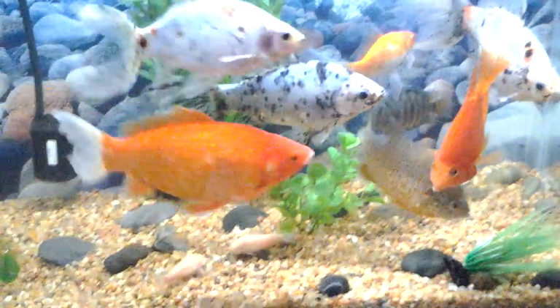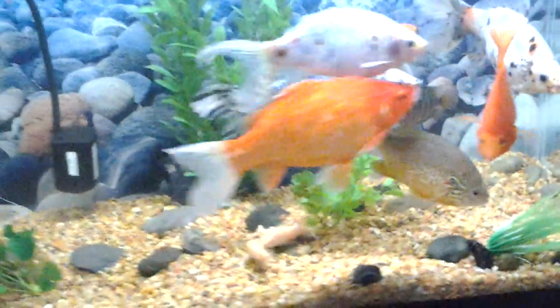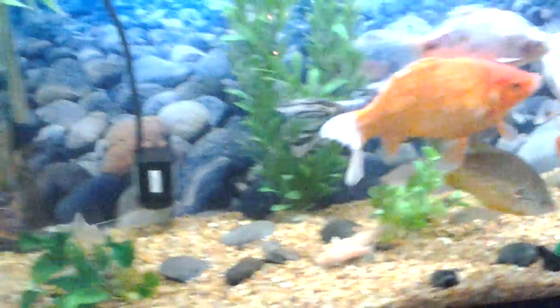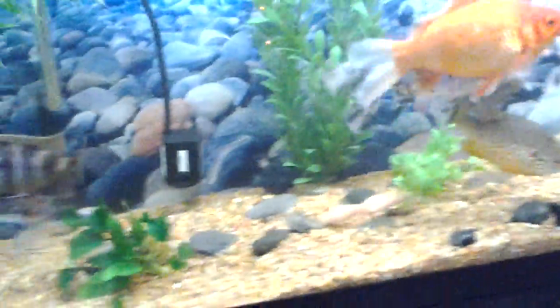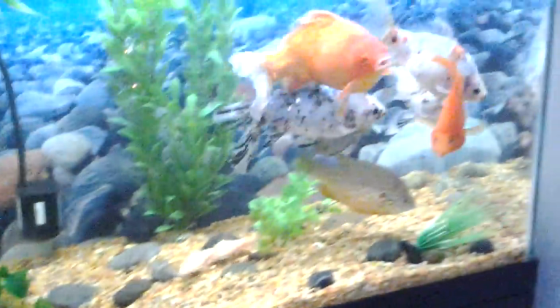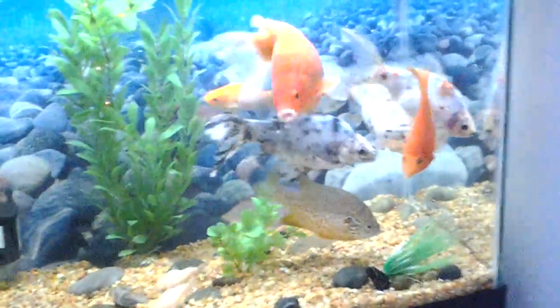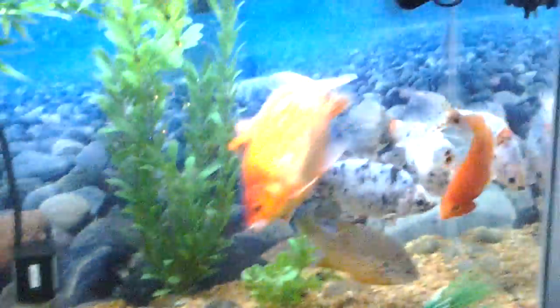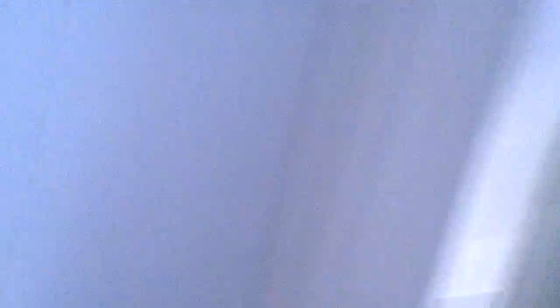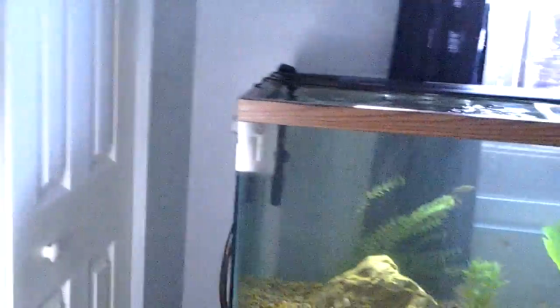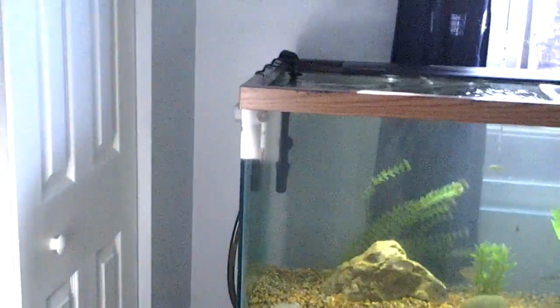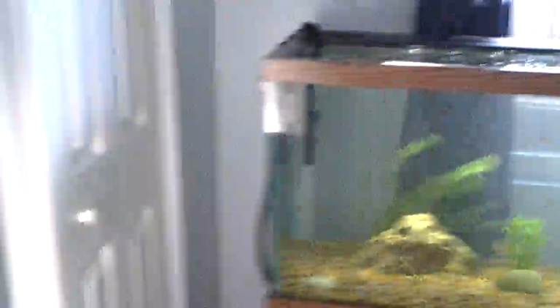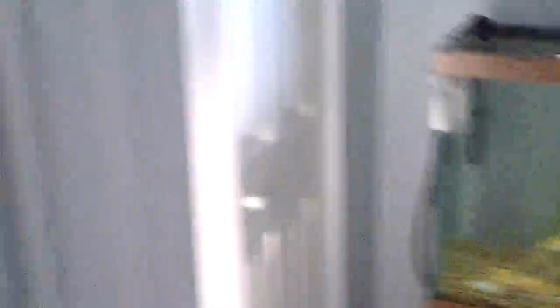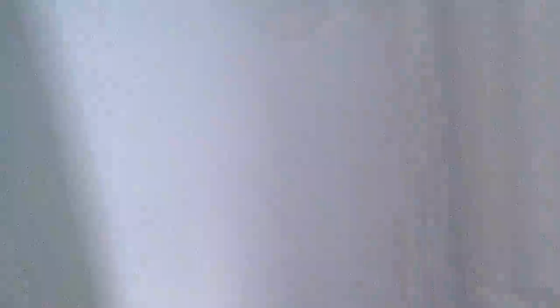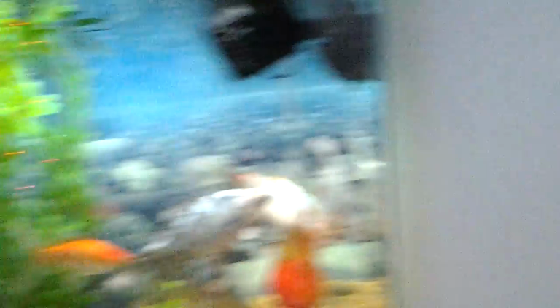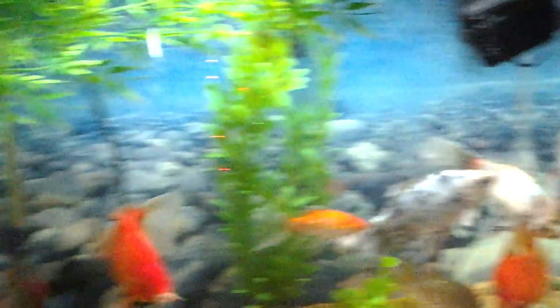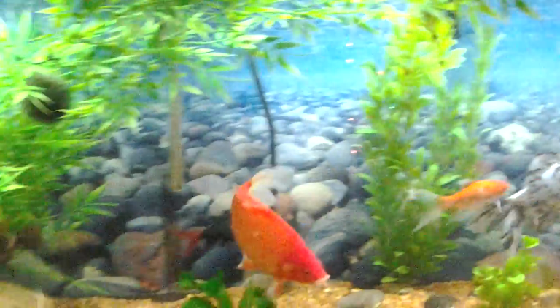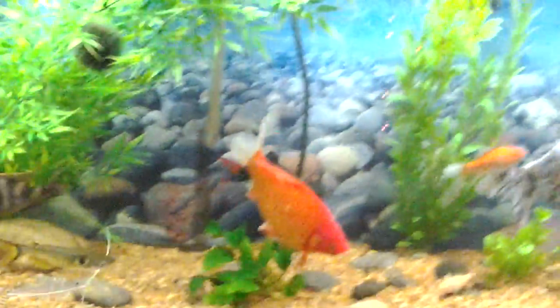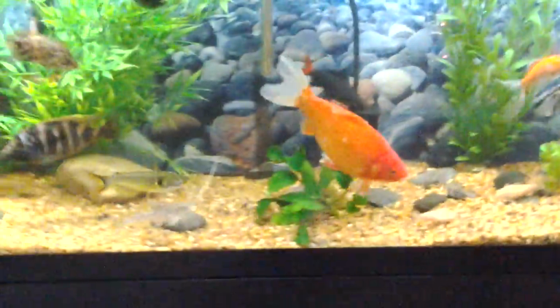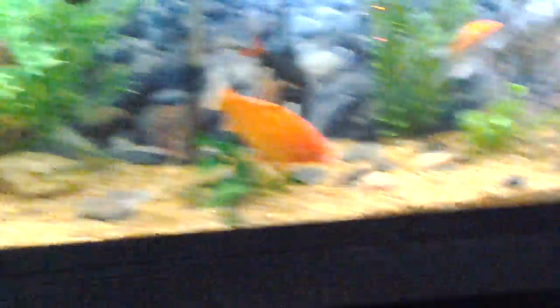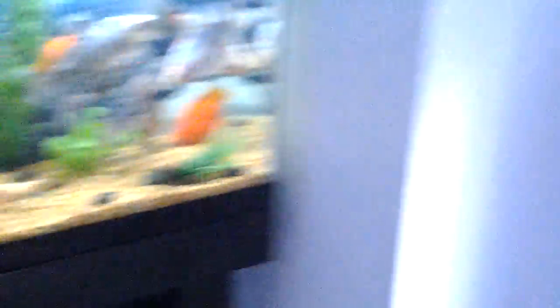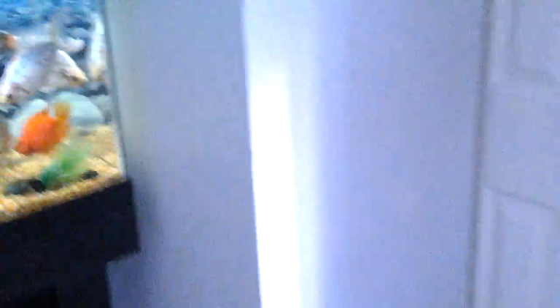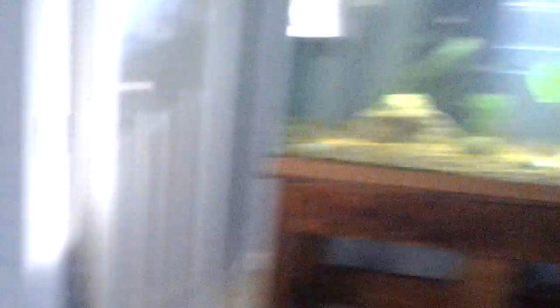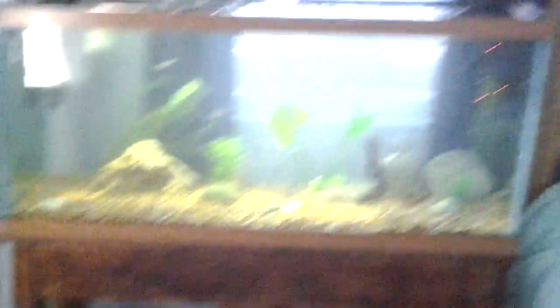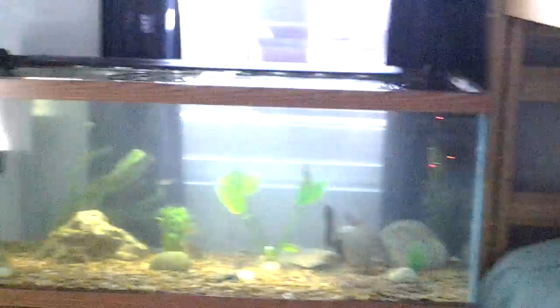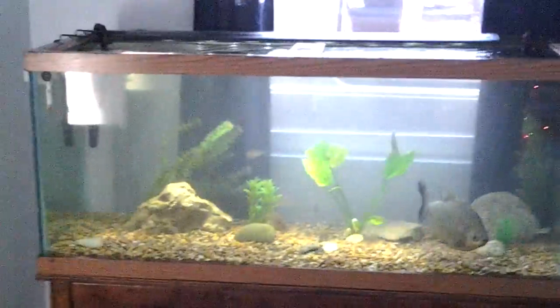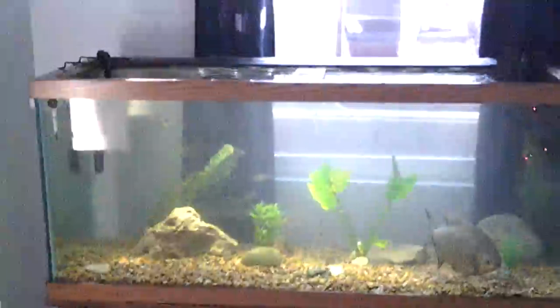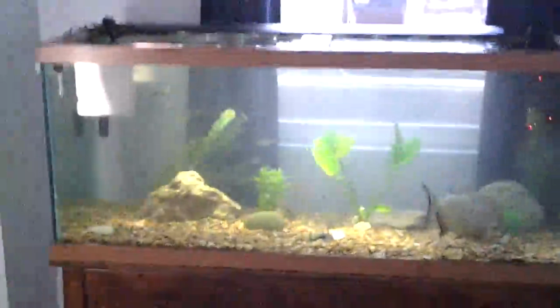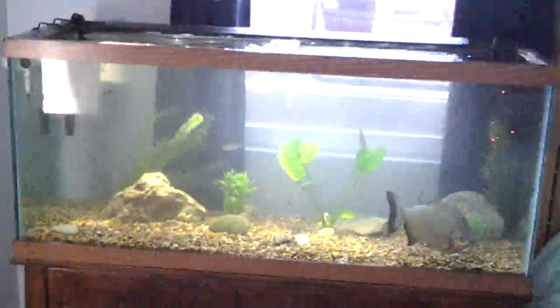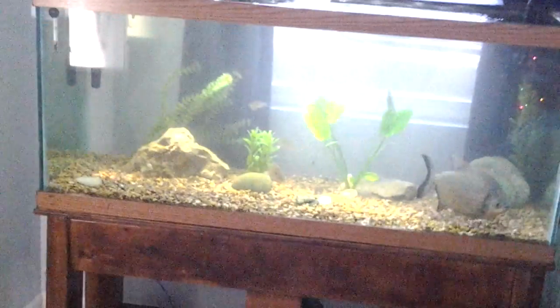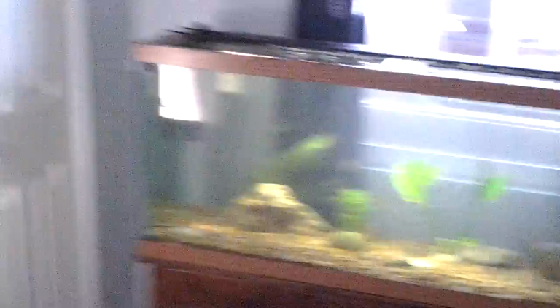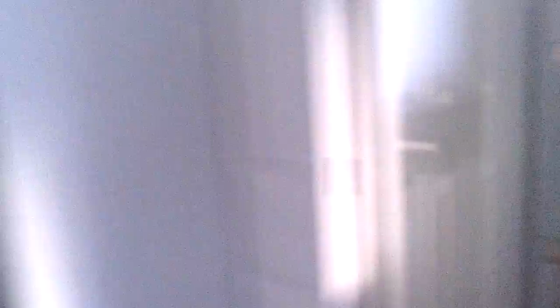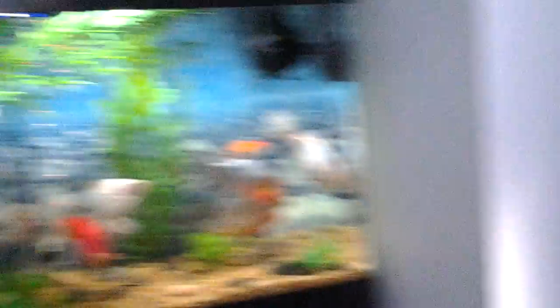This tank doesn't have the thermometer in it — I have it on the 75, because that one fluctuates a lot more. I trust this heater in this tank, I just don't trust it on that big of a tank, so I've been watching it.